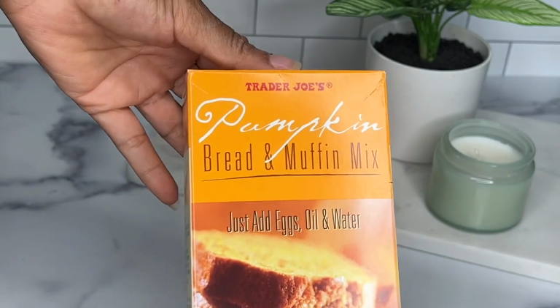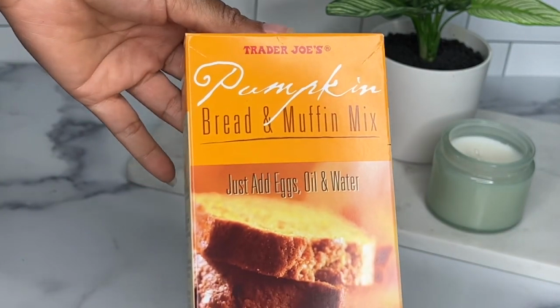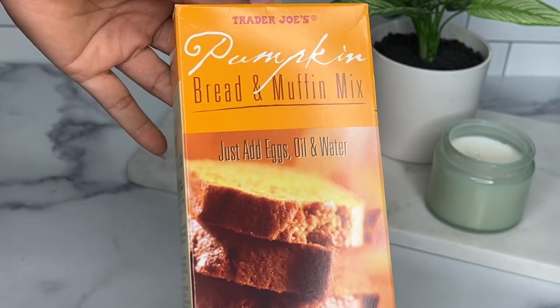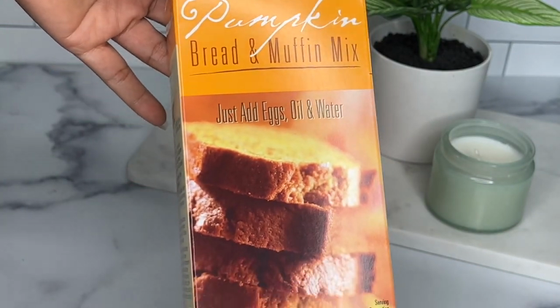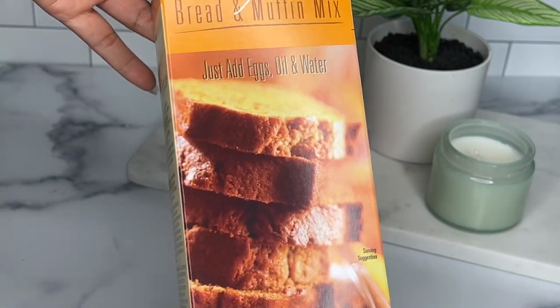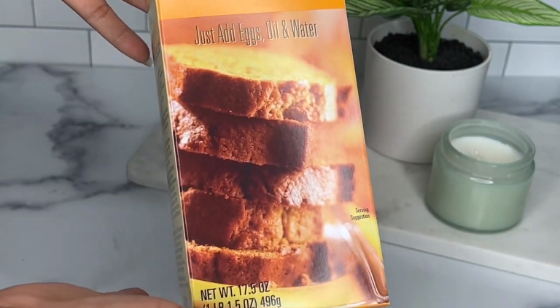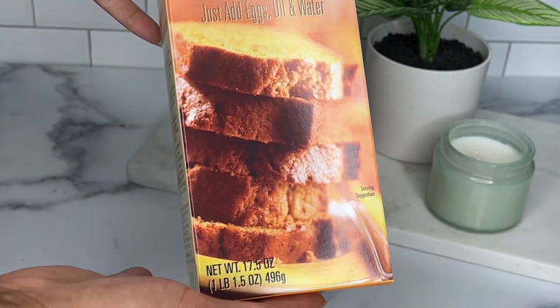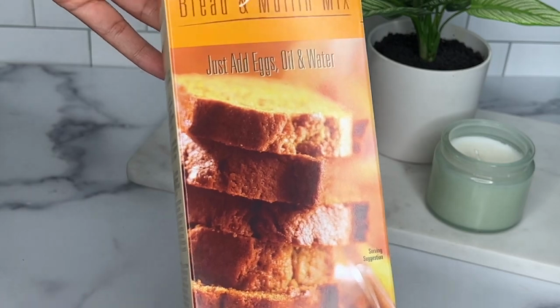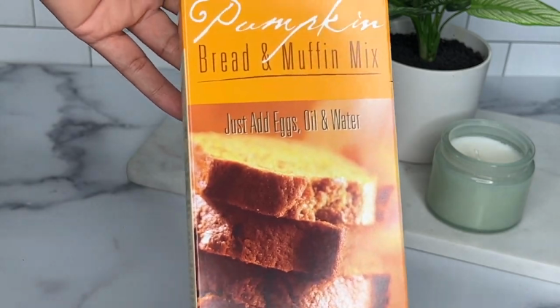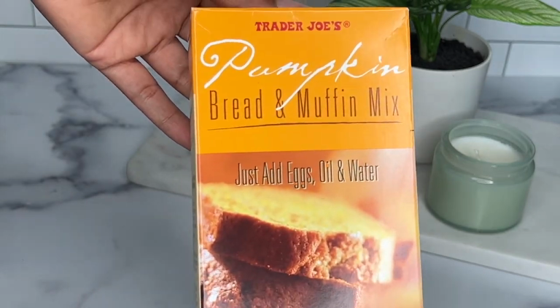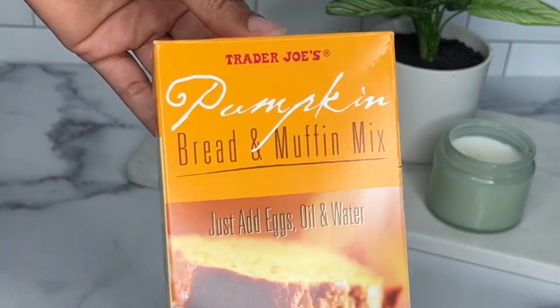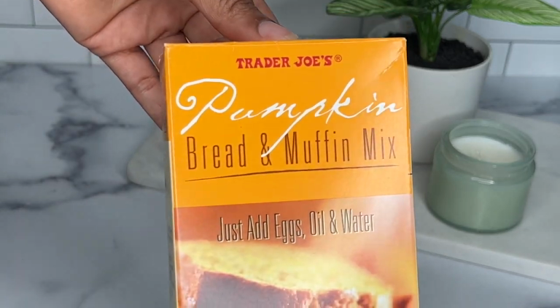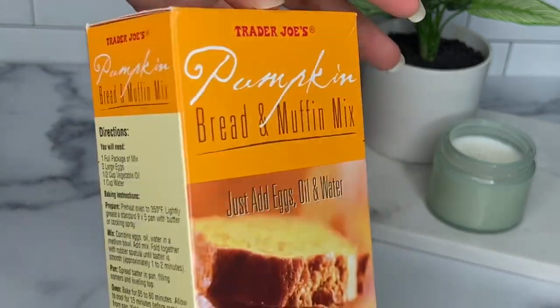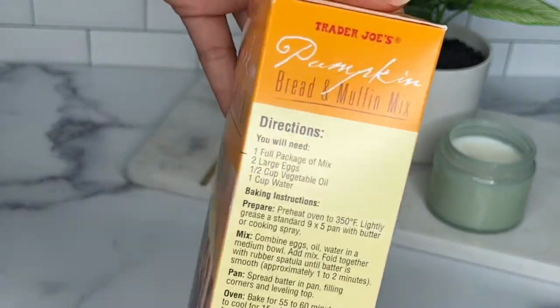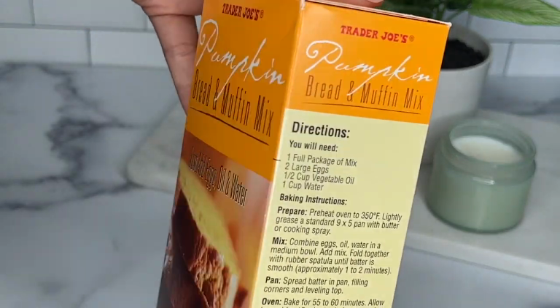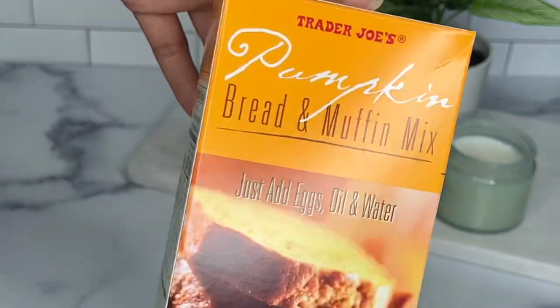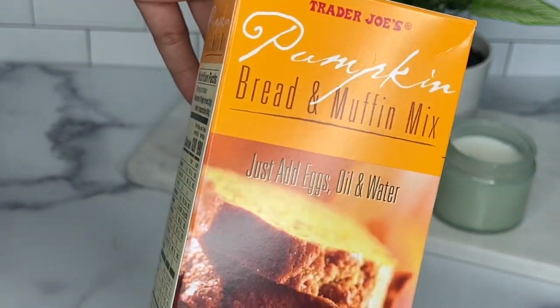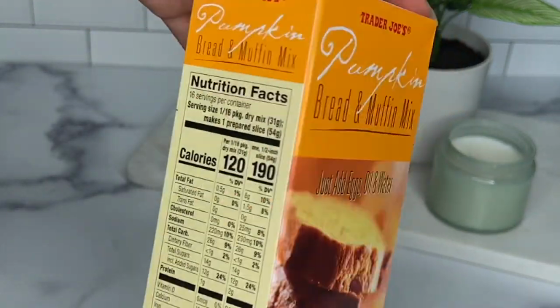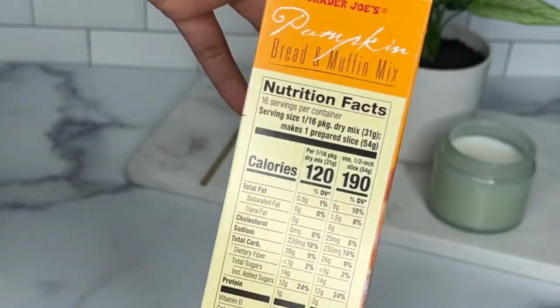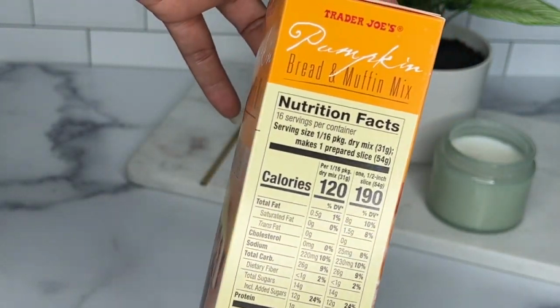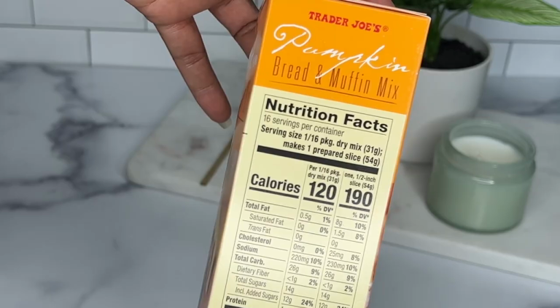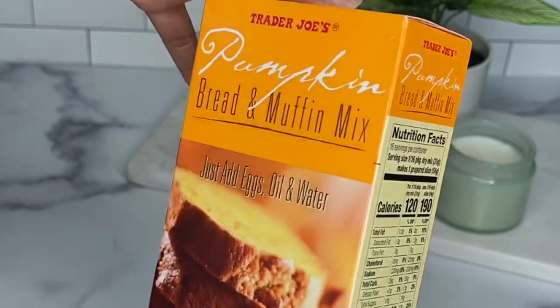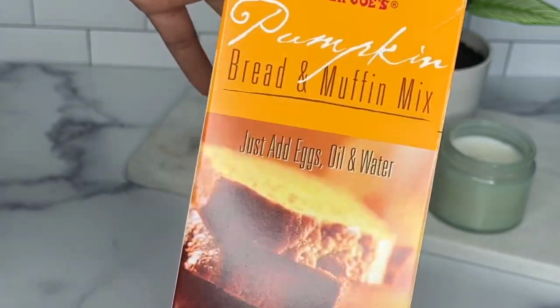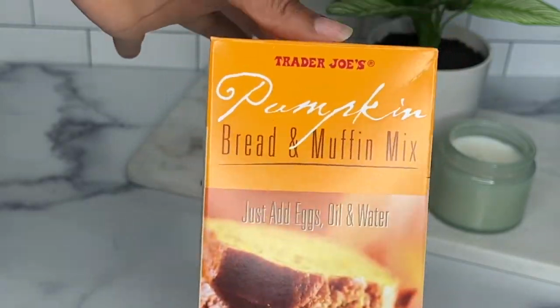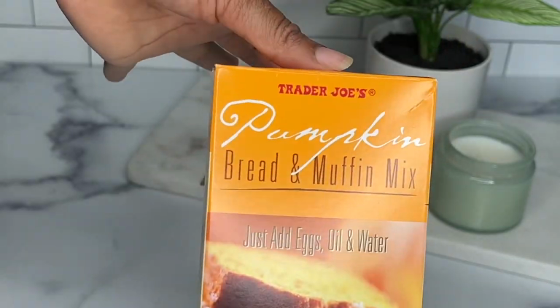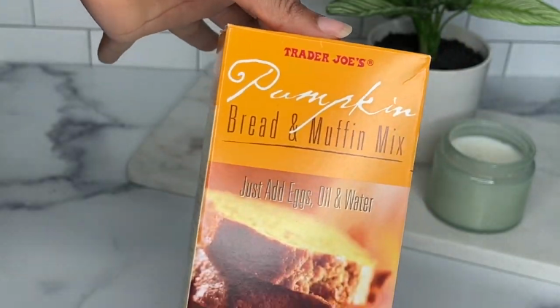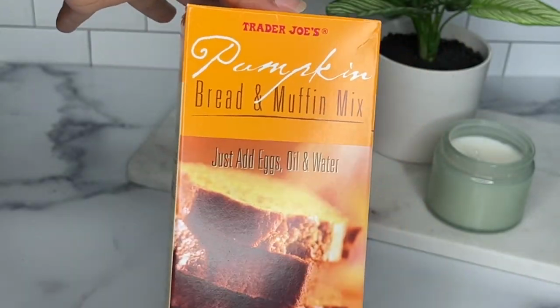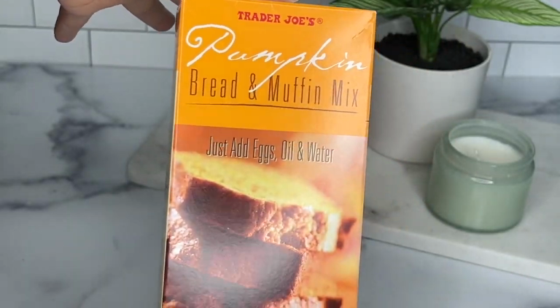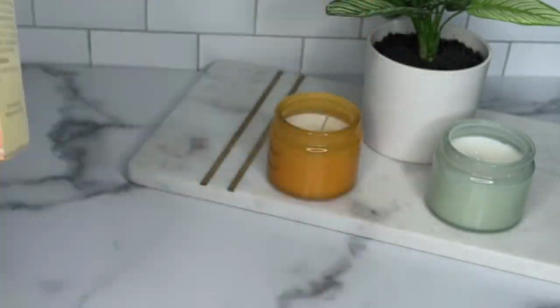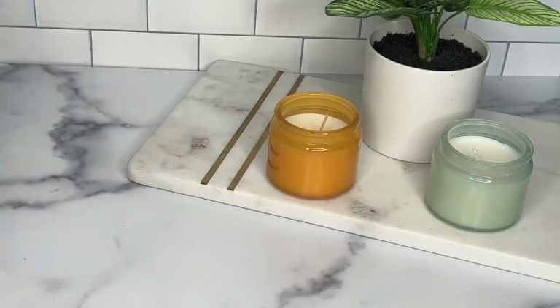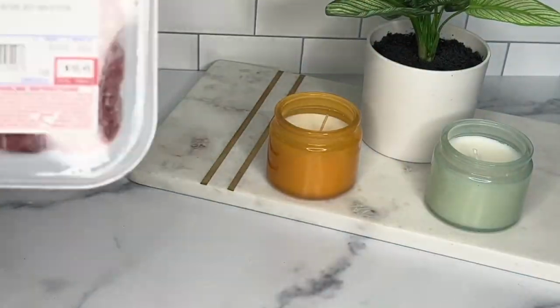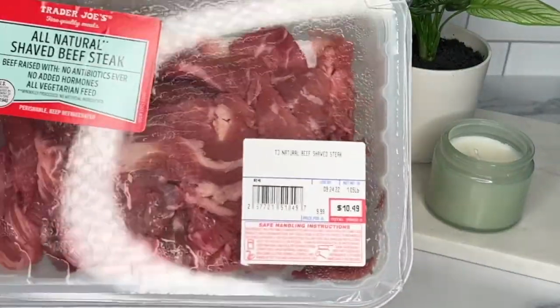Next up we have the pumpkin bread and muffin mix. I haven't made these yet — I'm actually going to save this for Thanksgiving so I can make it for breakfast. I'm sure it's delicious, but give it a try if you find it.